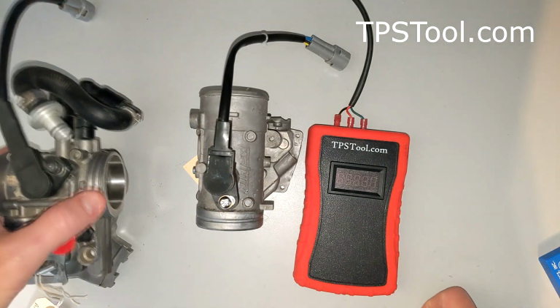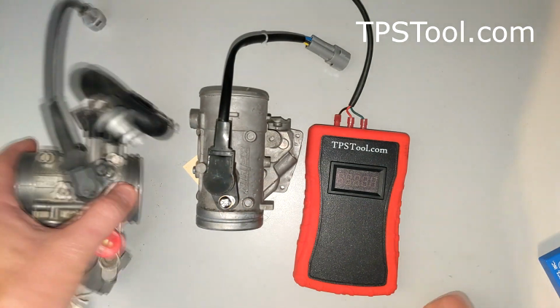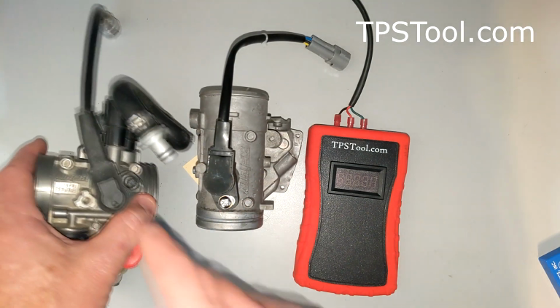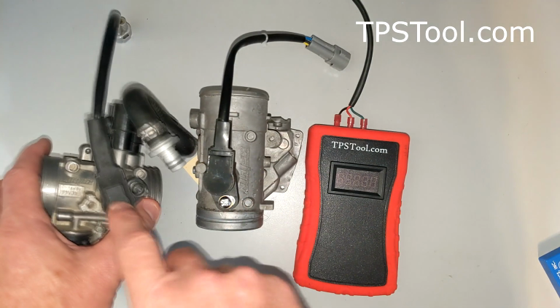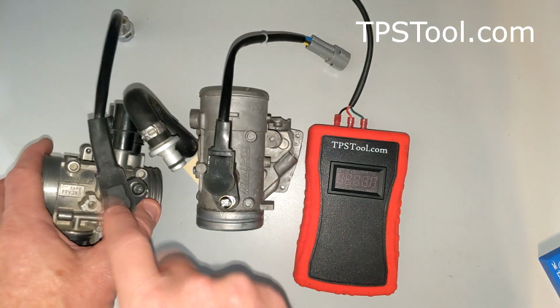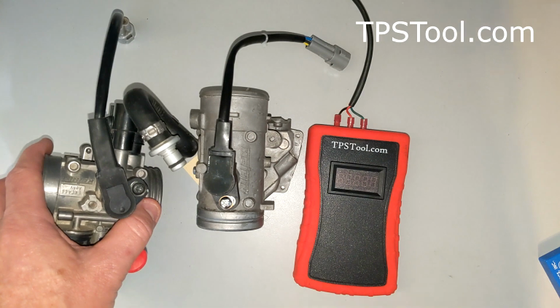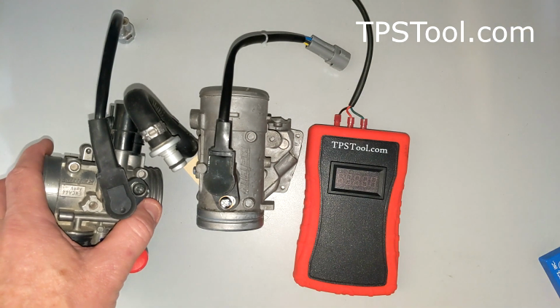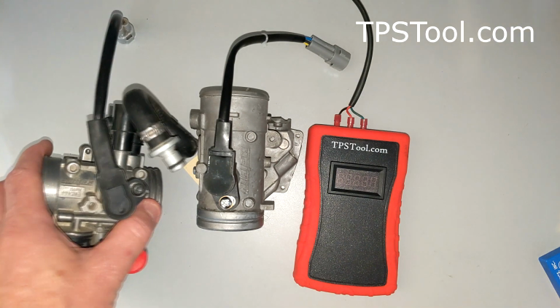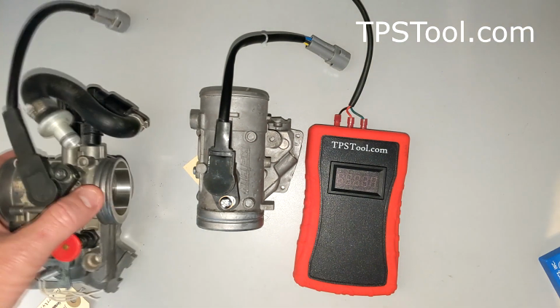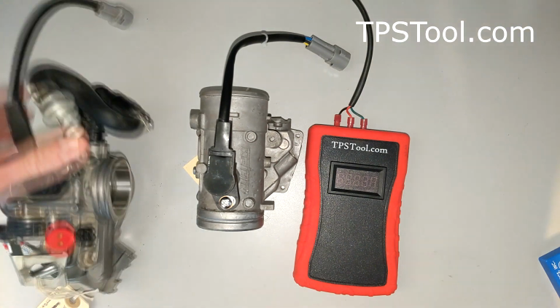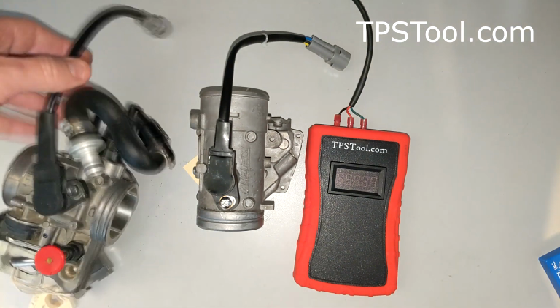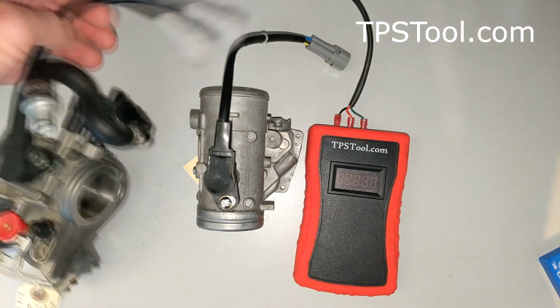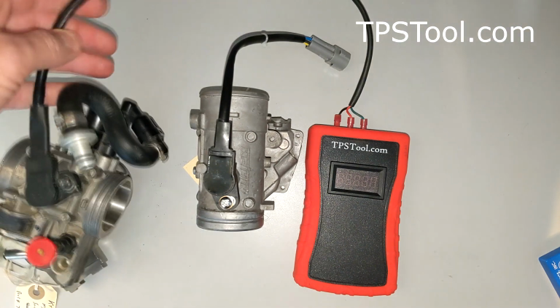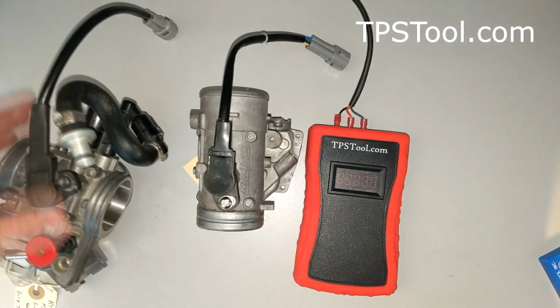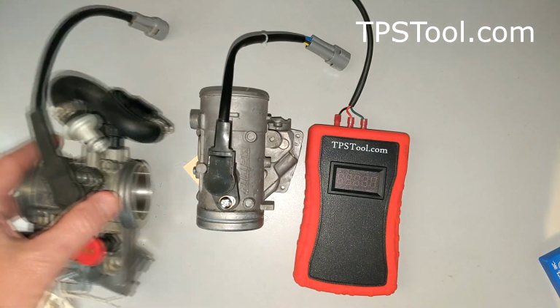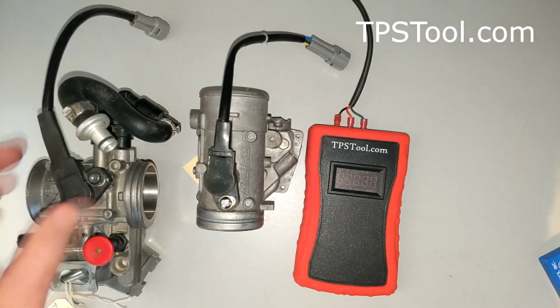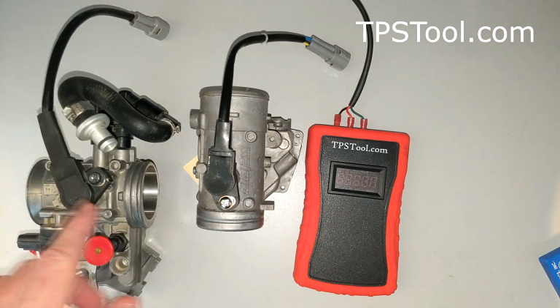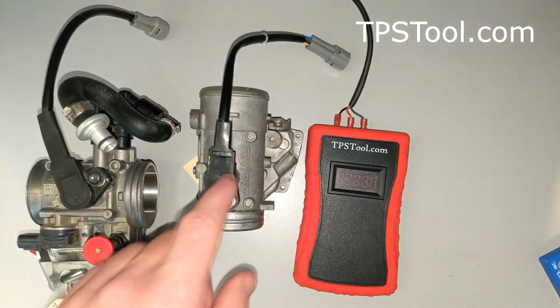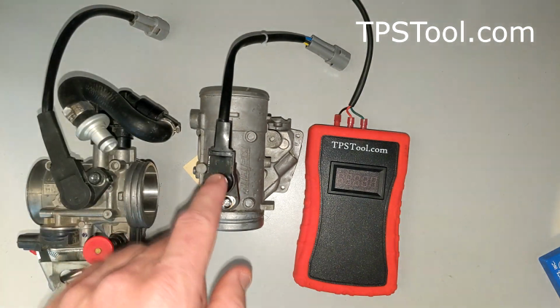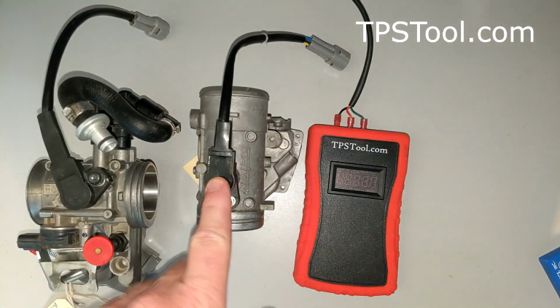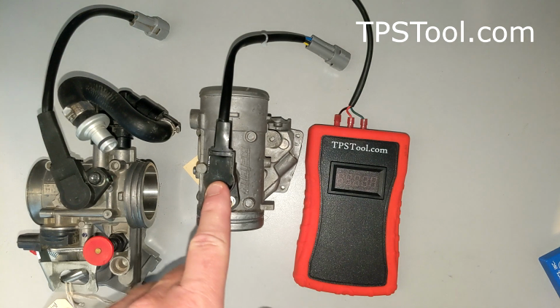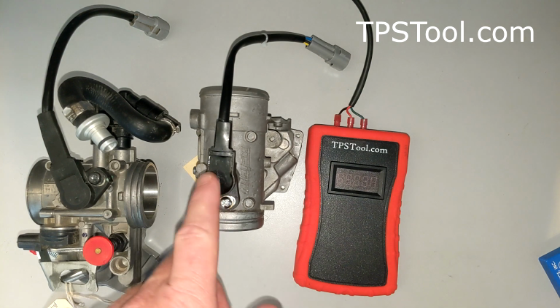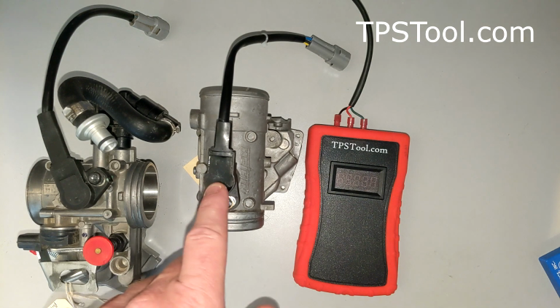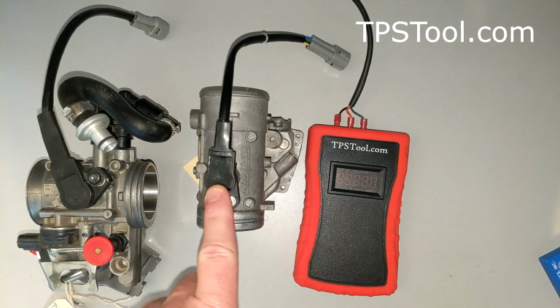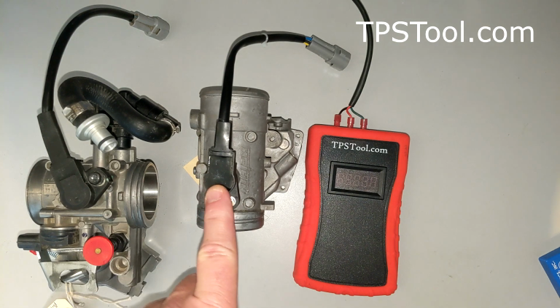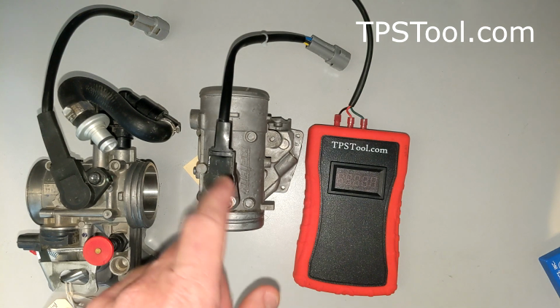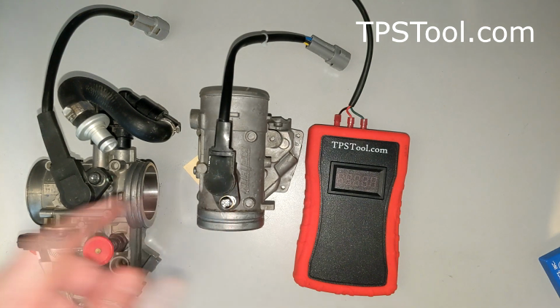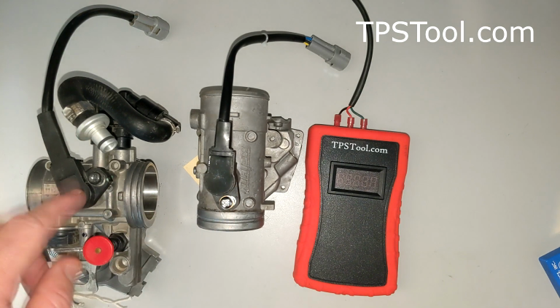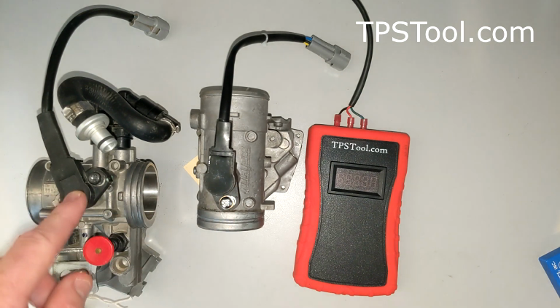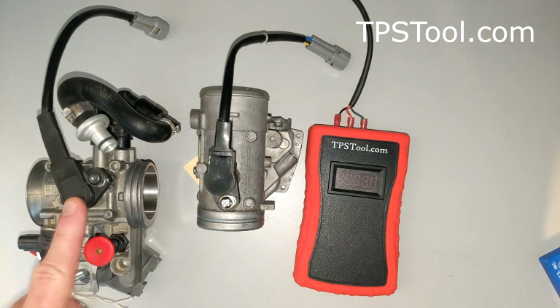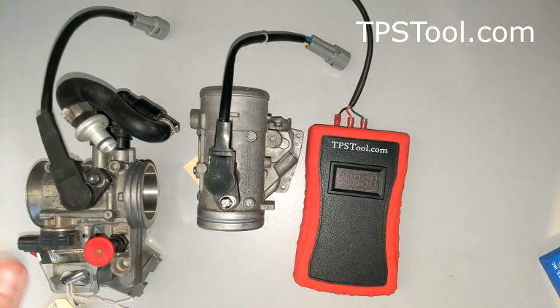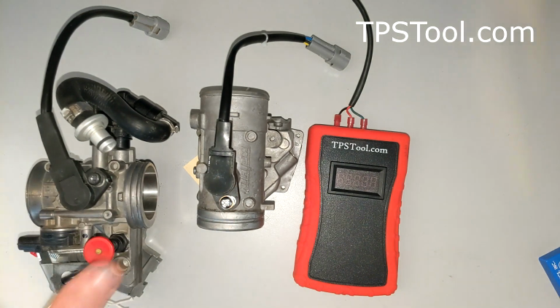Here is the real manufacturer's TPS — it's the same style, which is much more expensive. I think this particular one was $200 from the manufacturer, the Polaris. This one's on a KTM, but they're very similar.